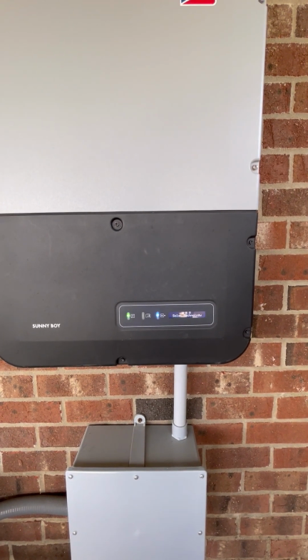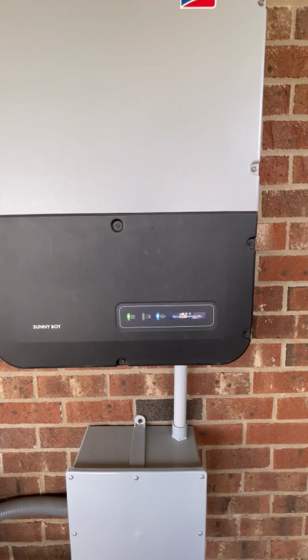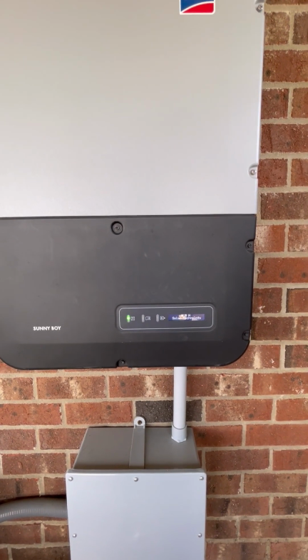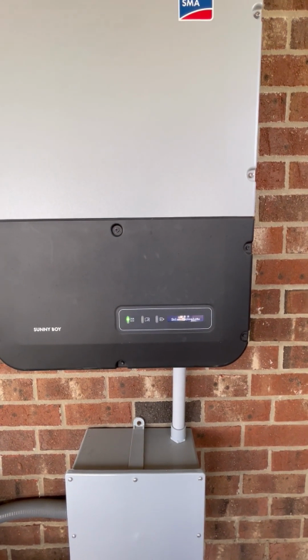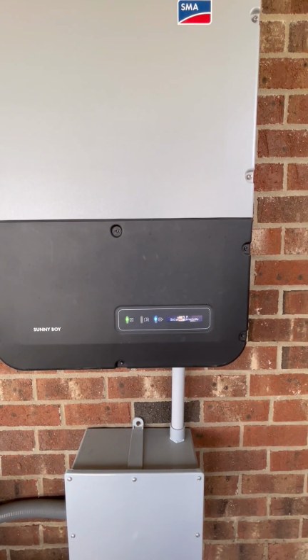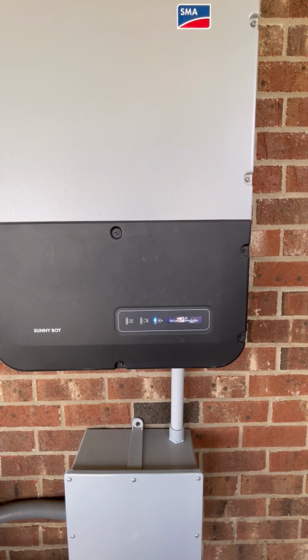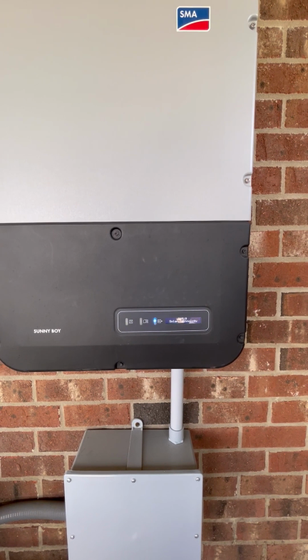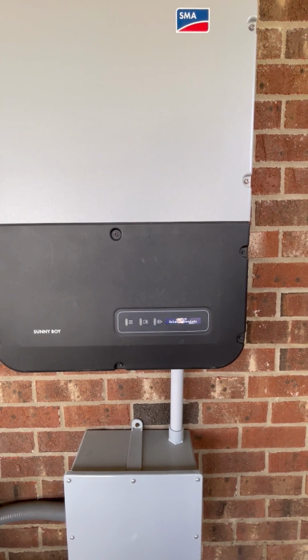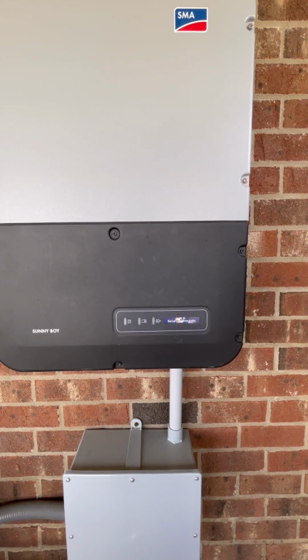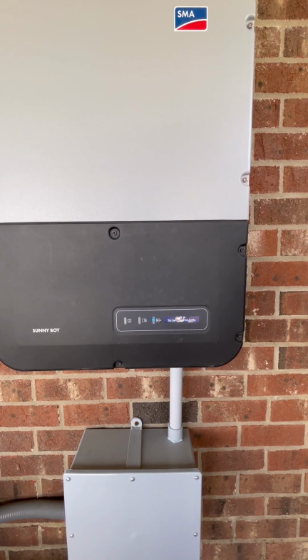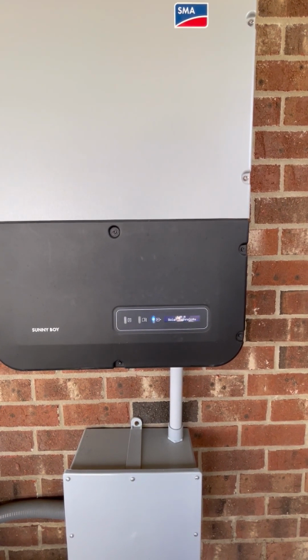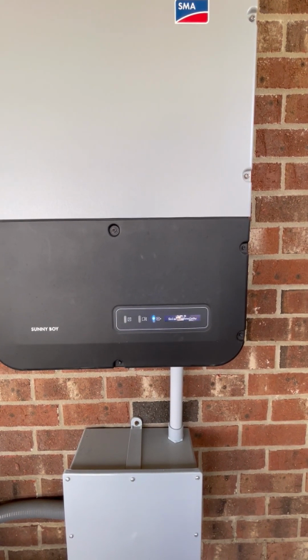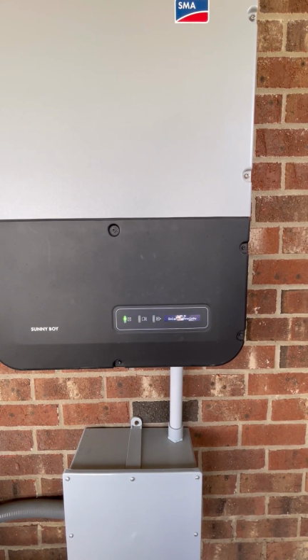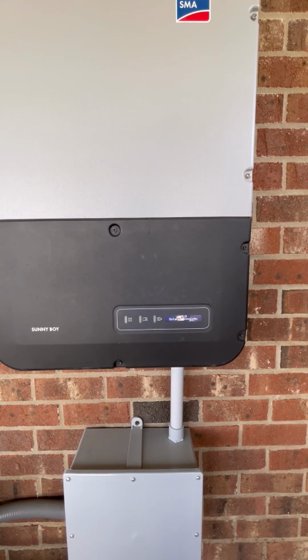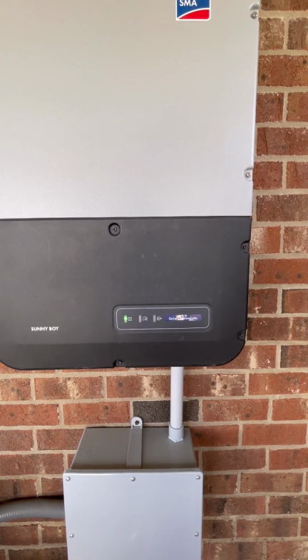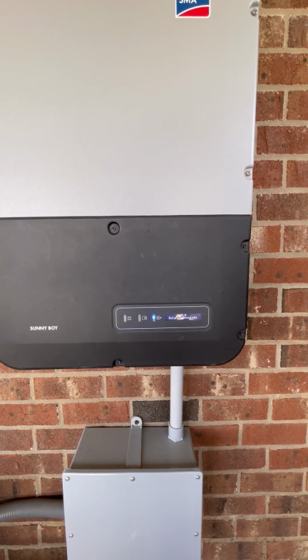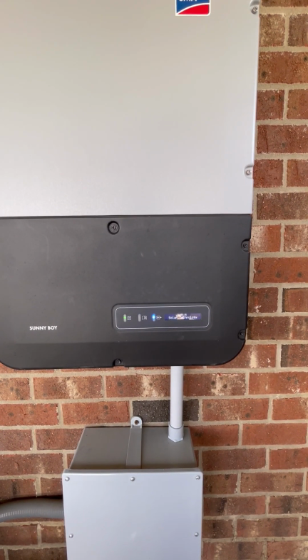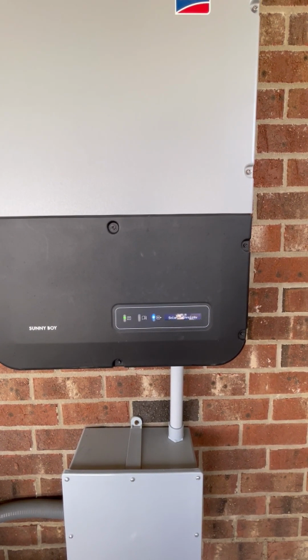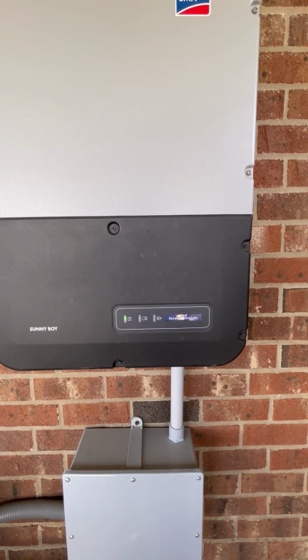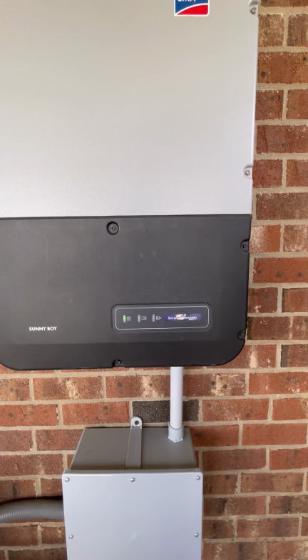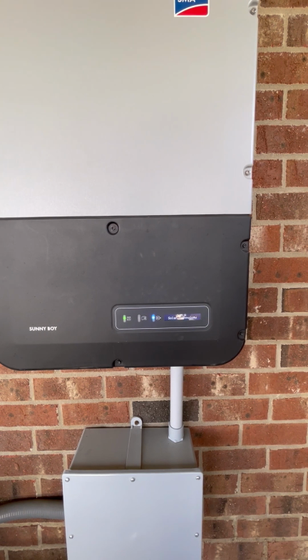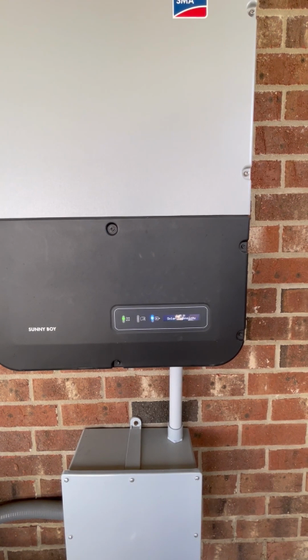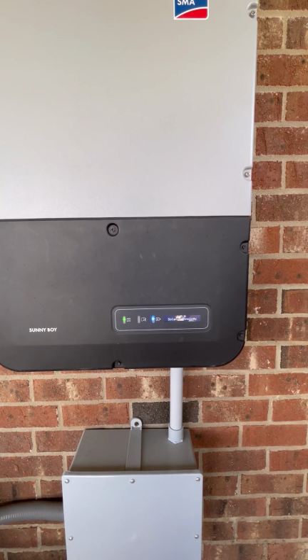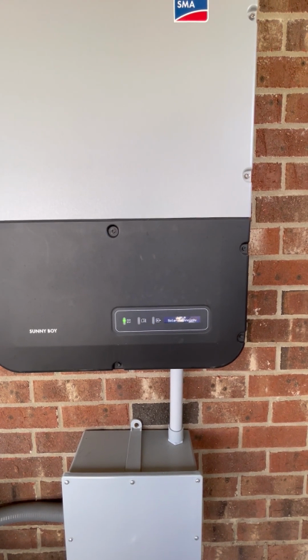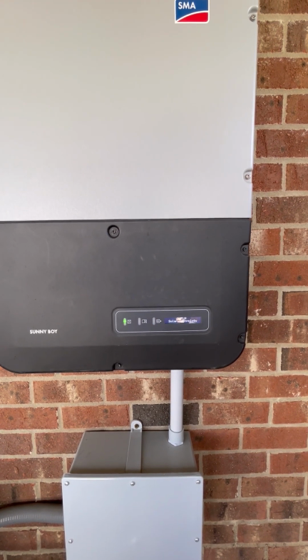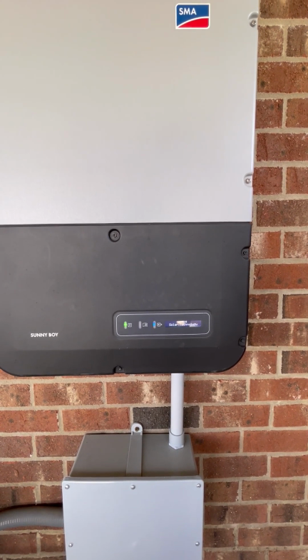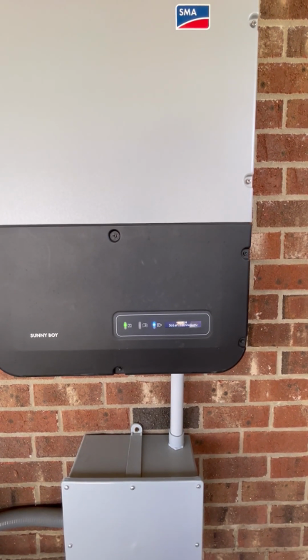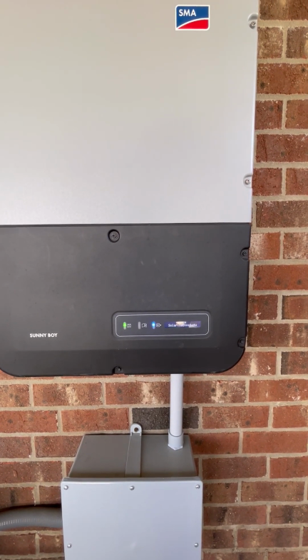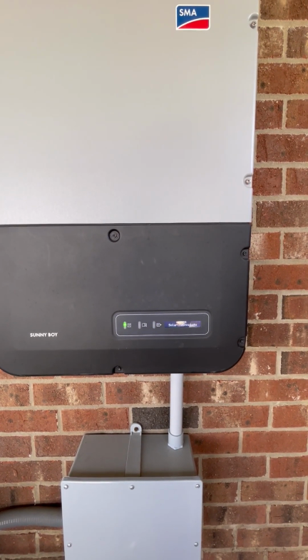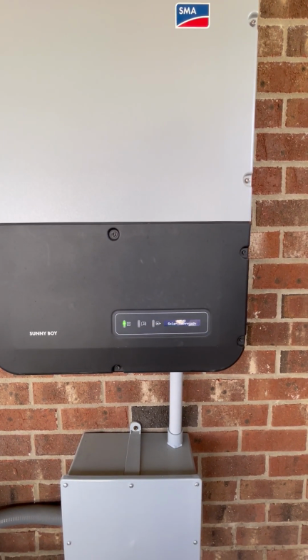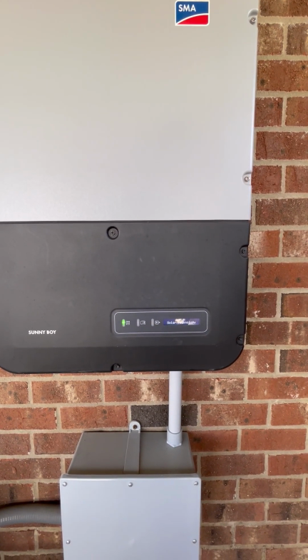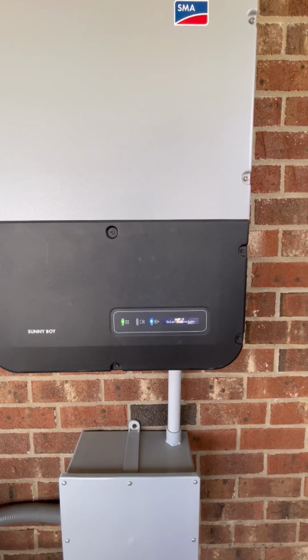There we go. That's what you want to see — that slow blinking green light.